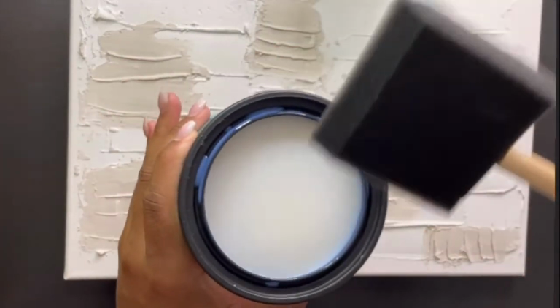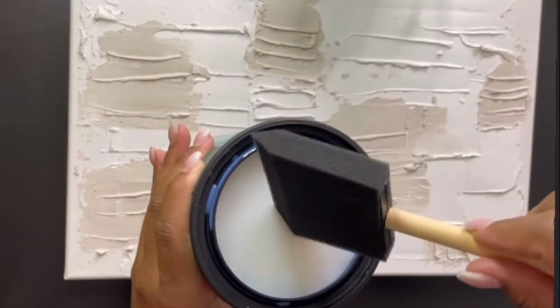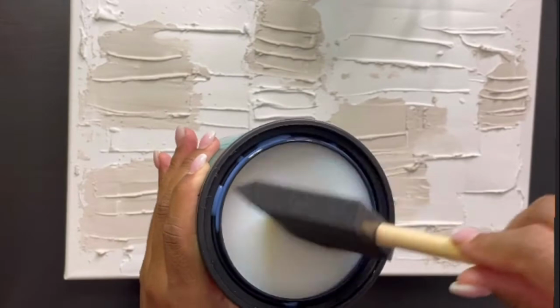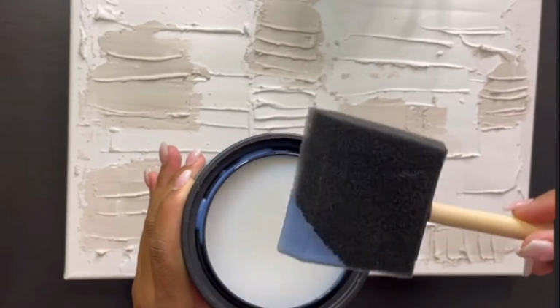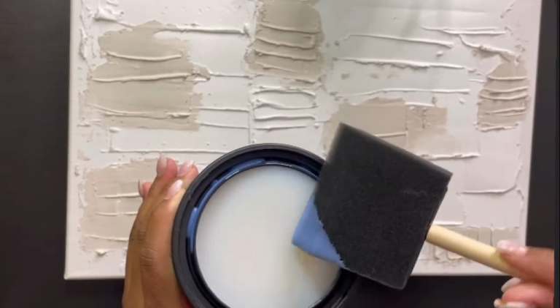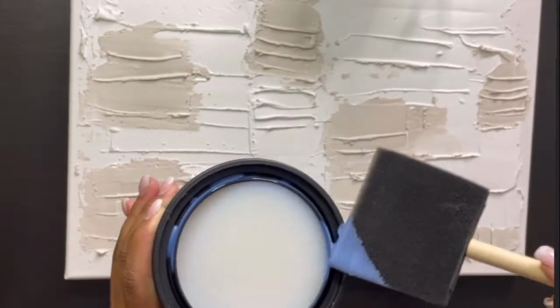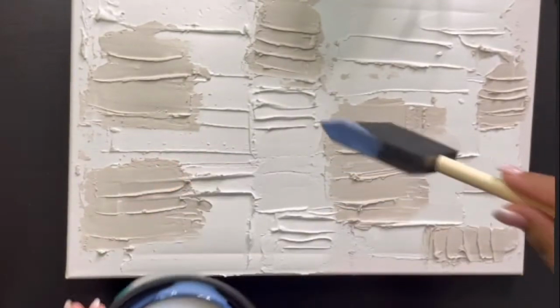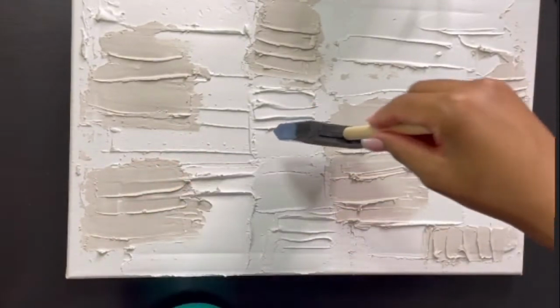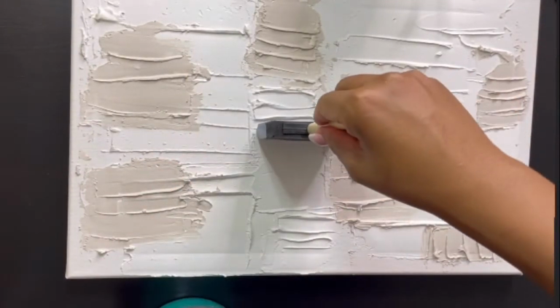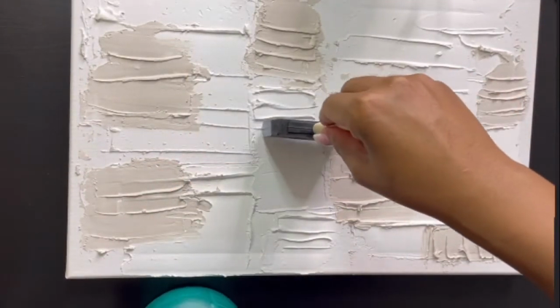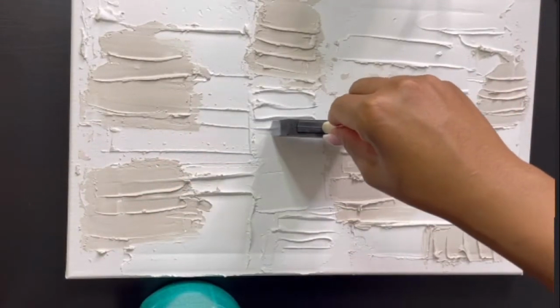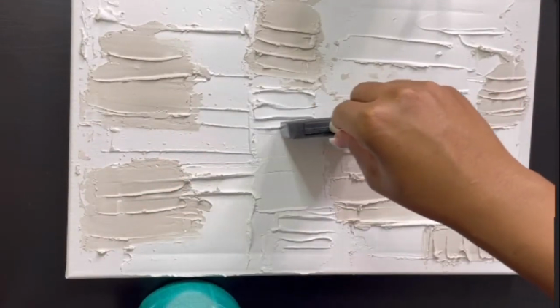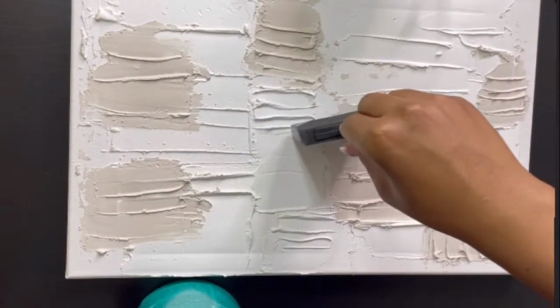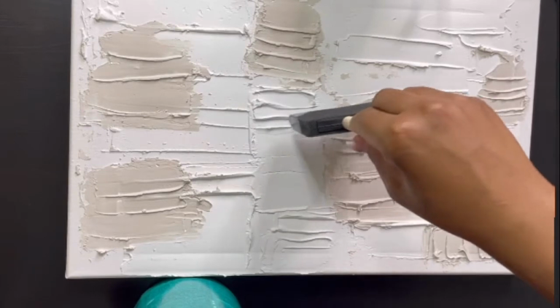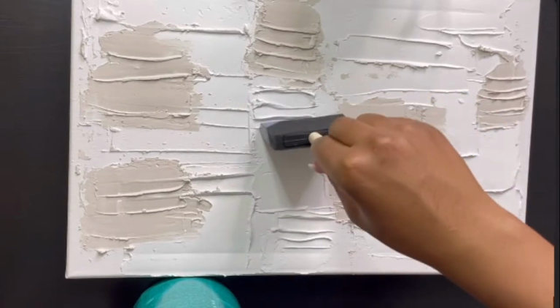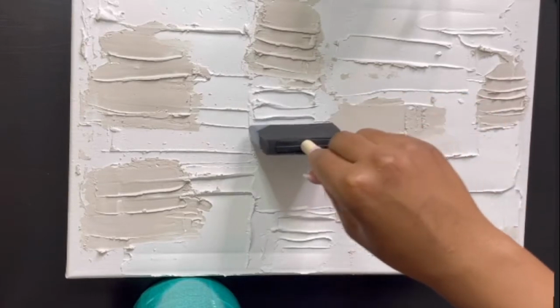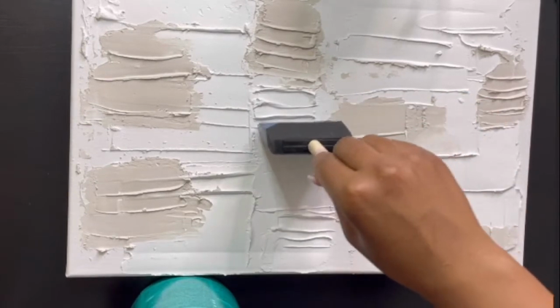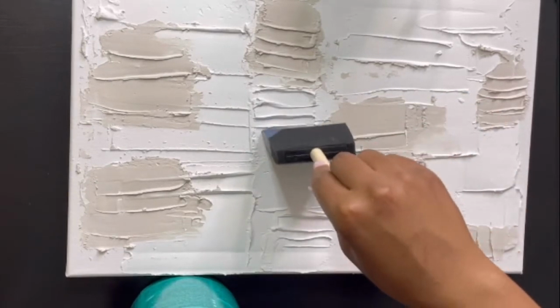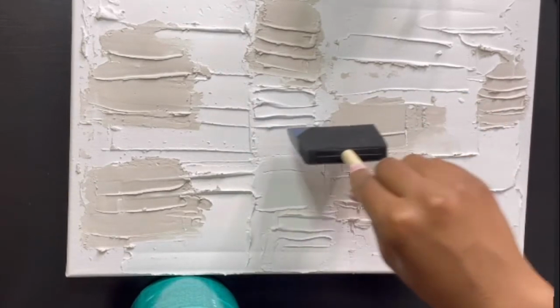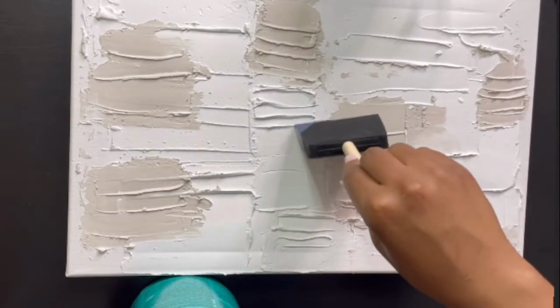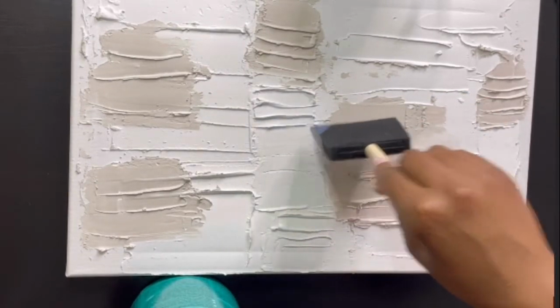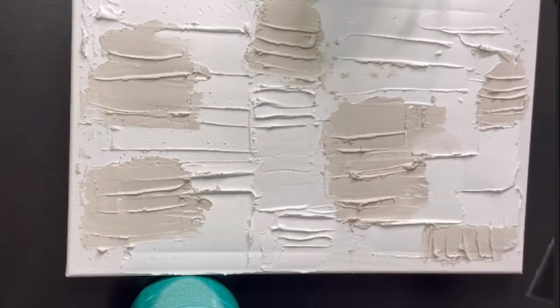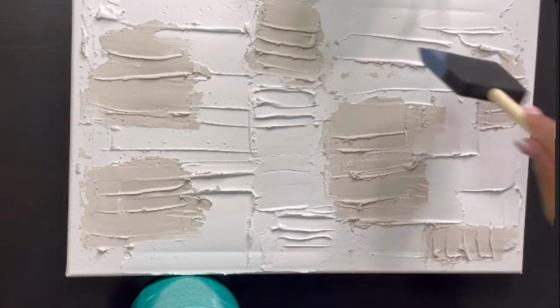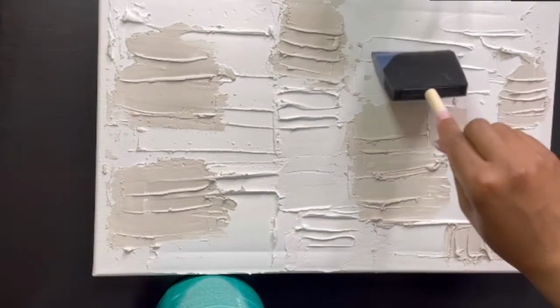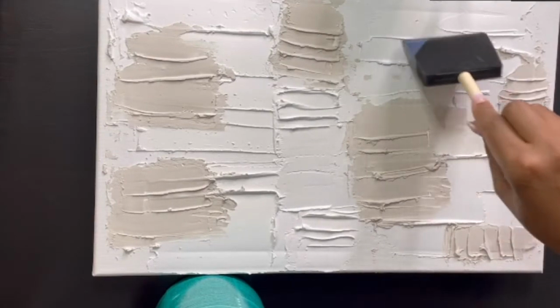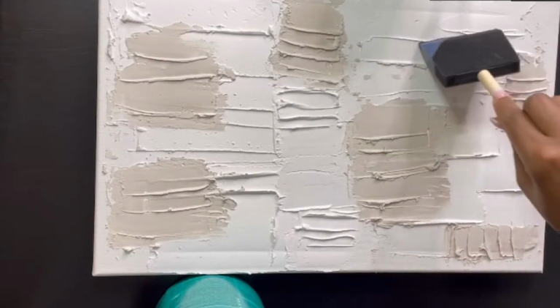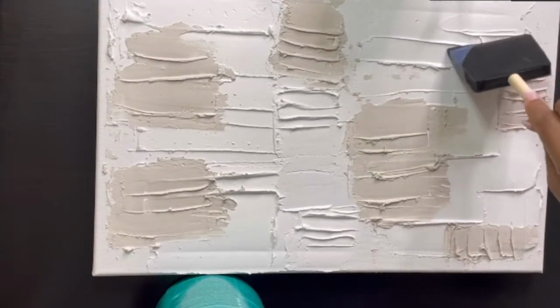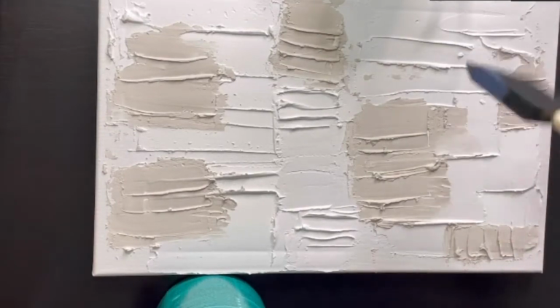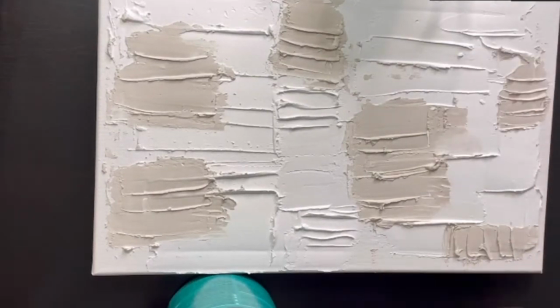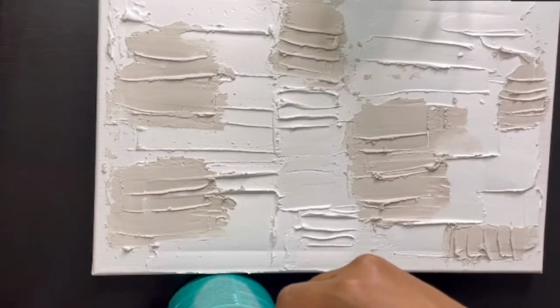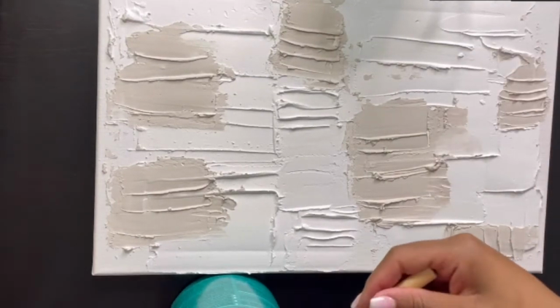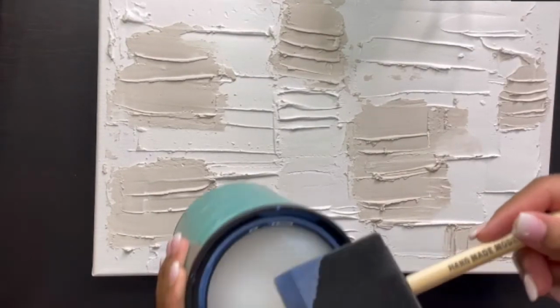Just dip a little bit — a little goes a long way — and then apply it. There's no specific areas I'm applying this to; I'm just freestyling at this point. You'll eventually see the outcome, which is pretty cool.